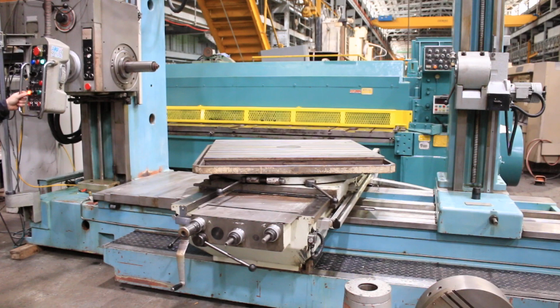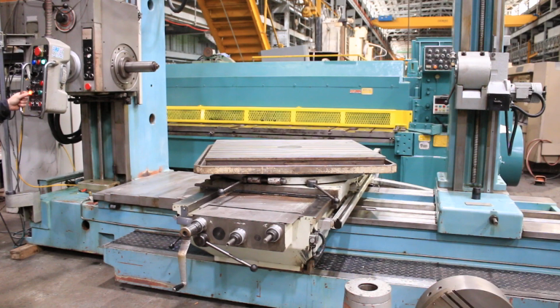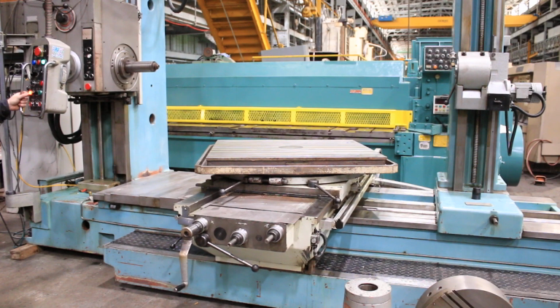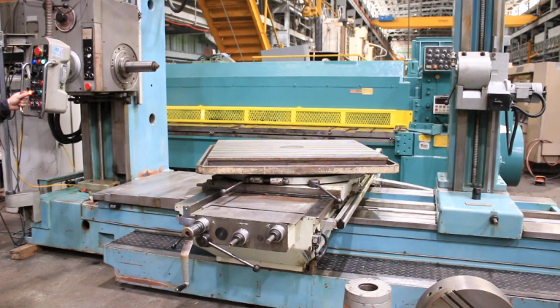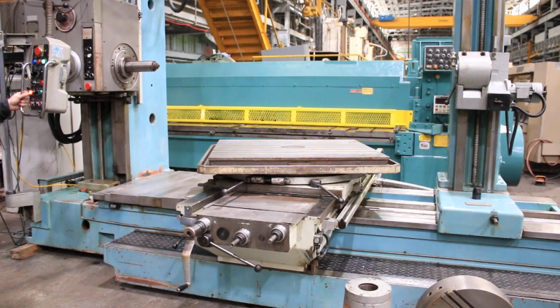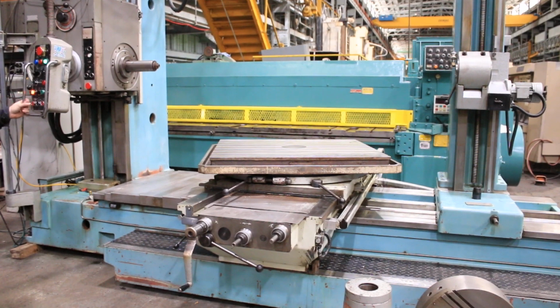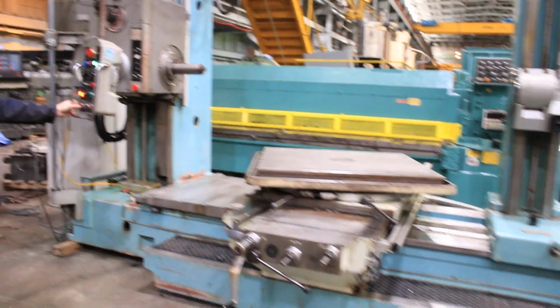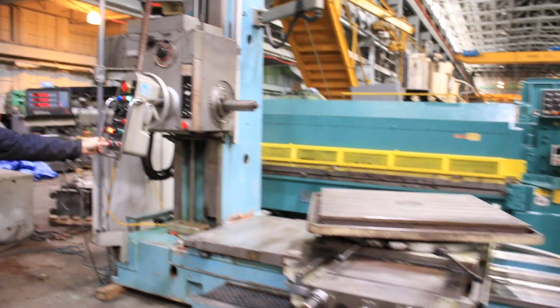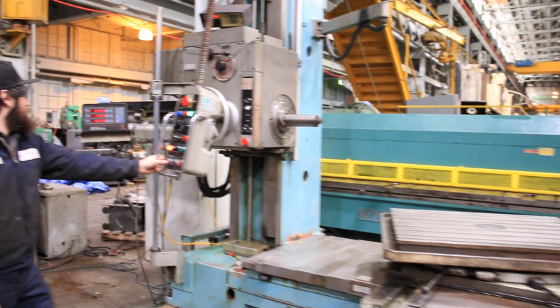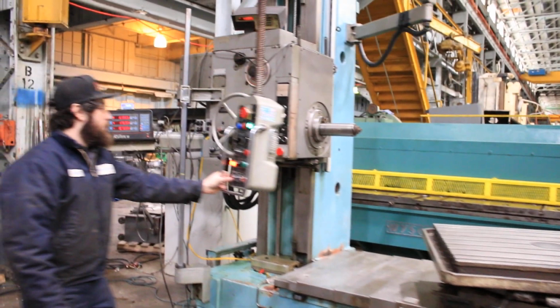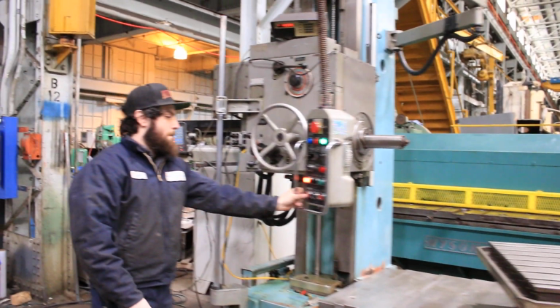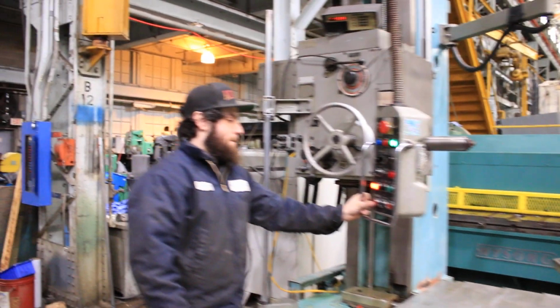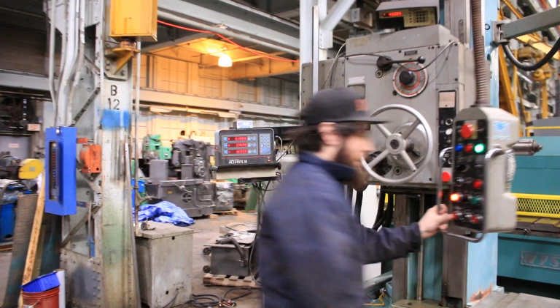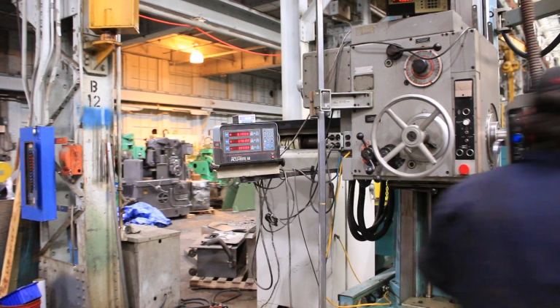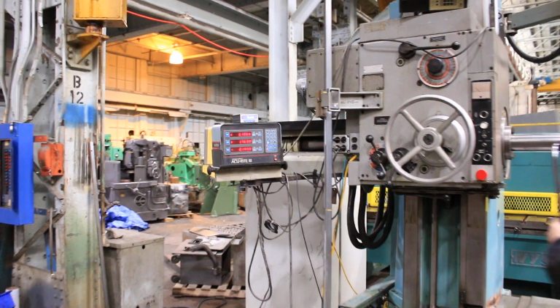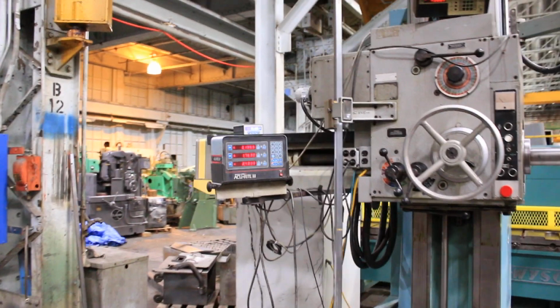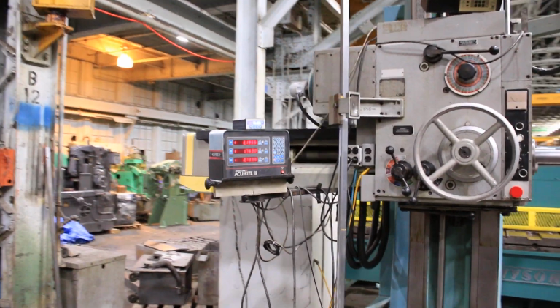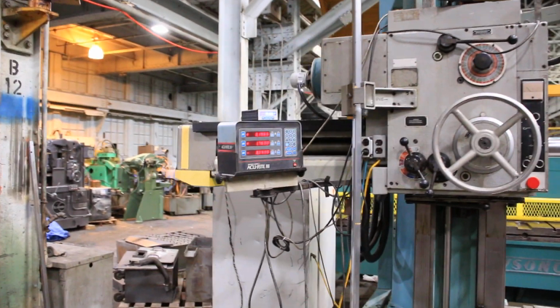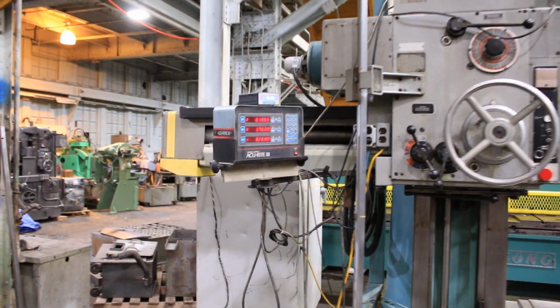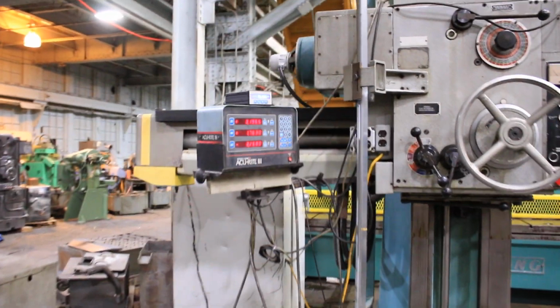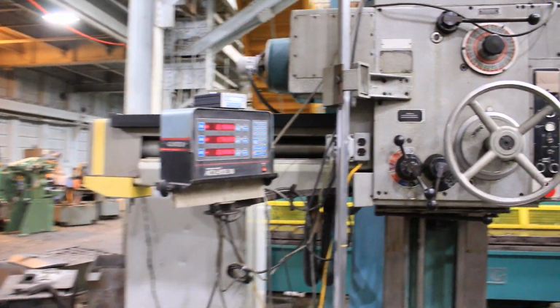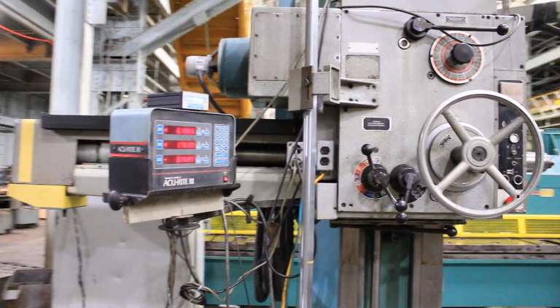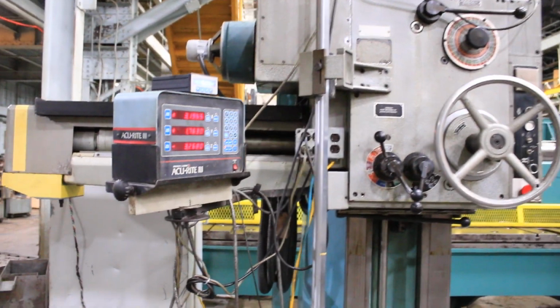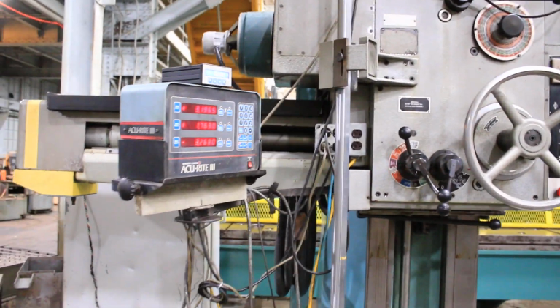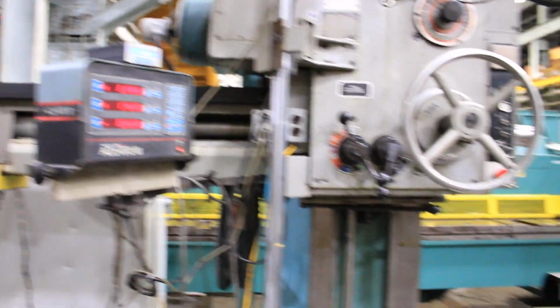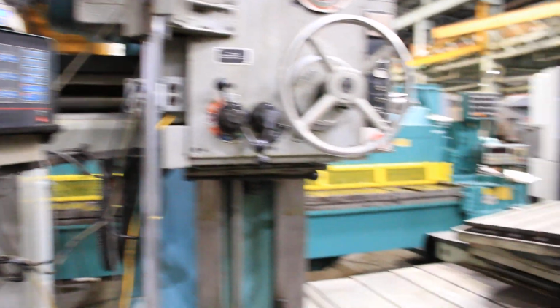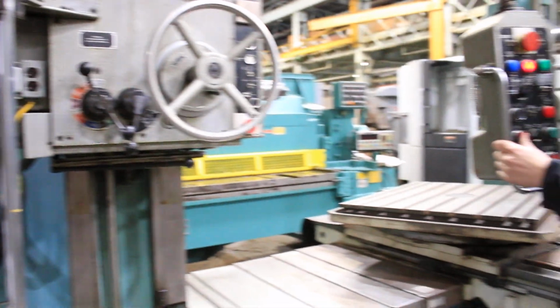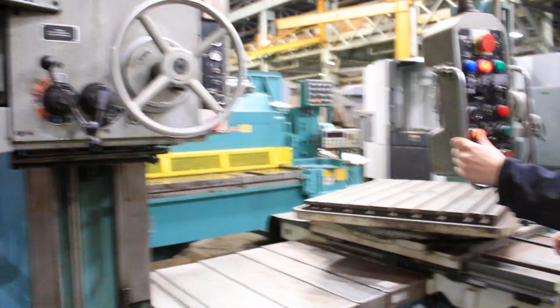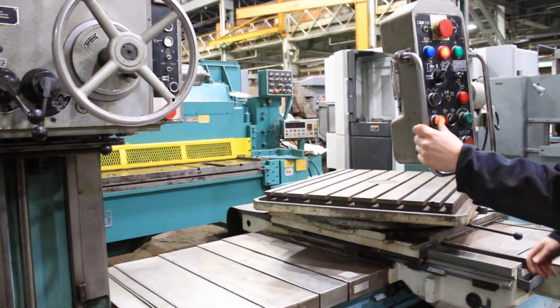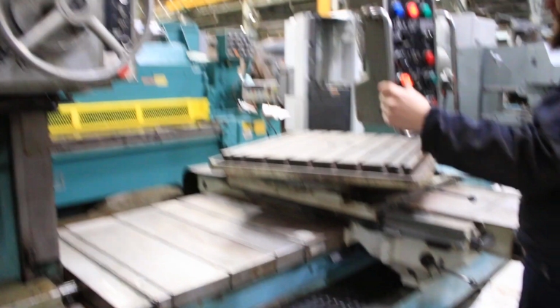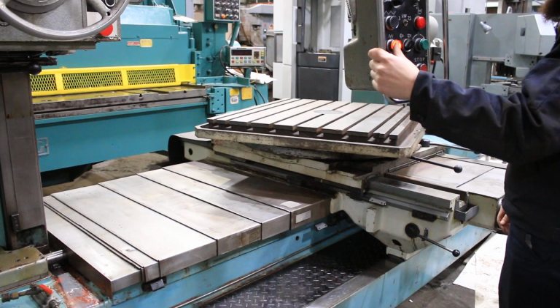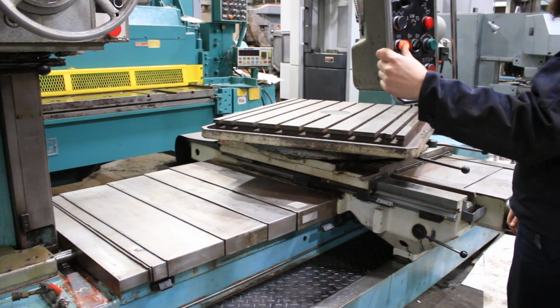Saddle travel — you can see that on the DRO readout. You have hardened and ground ways on all axes. The rotary table is 44 by 39 inches.